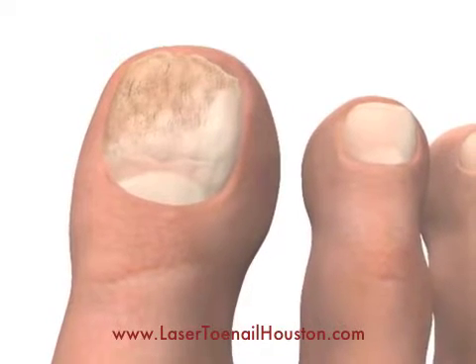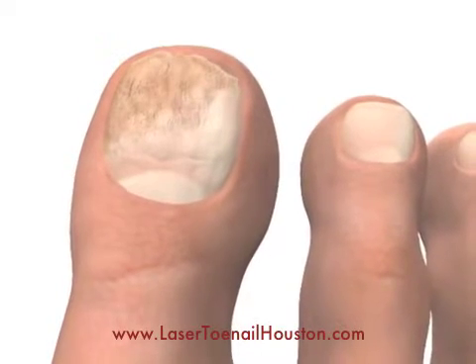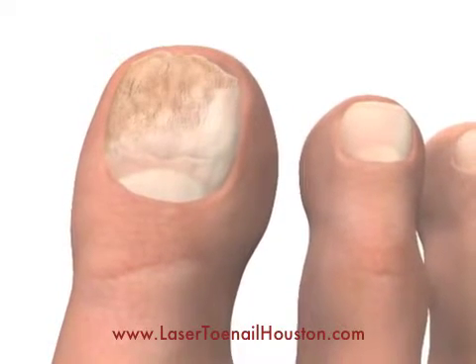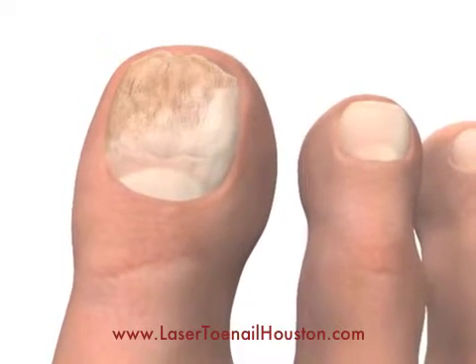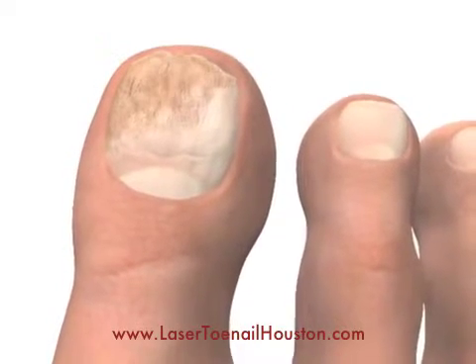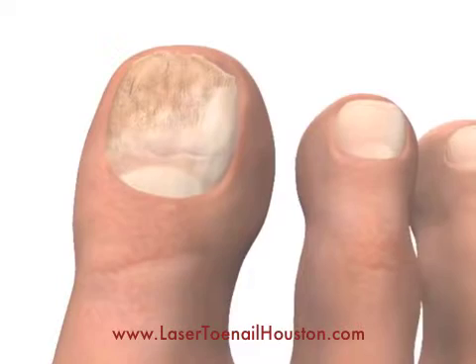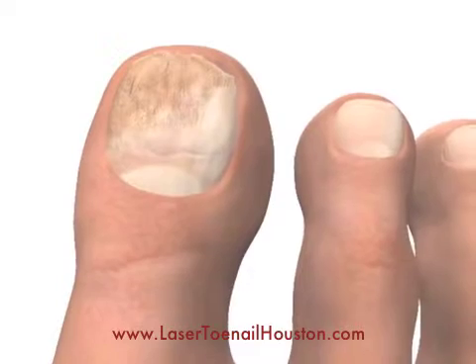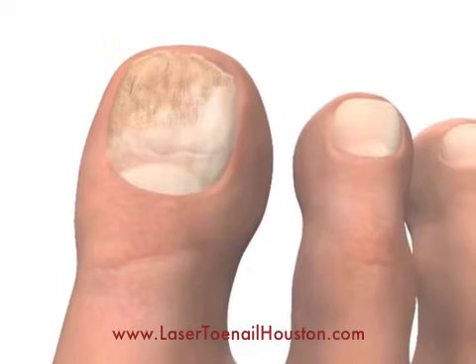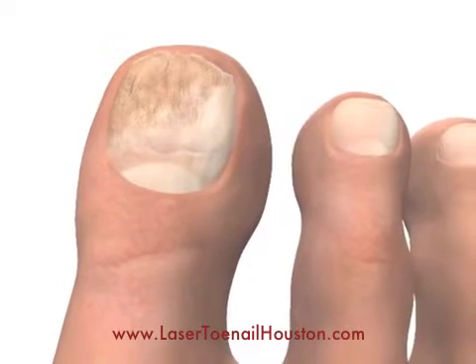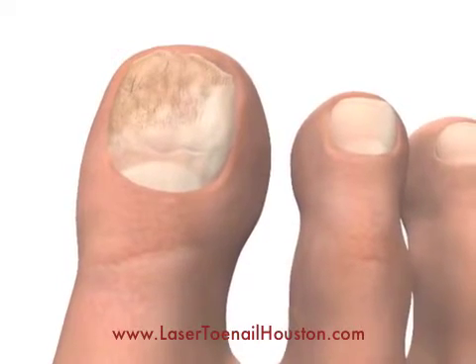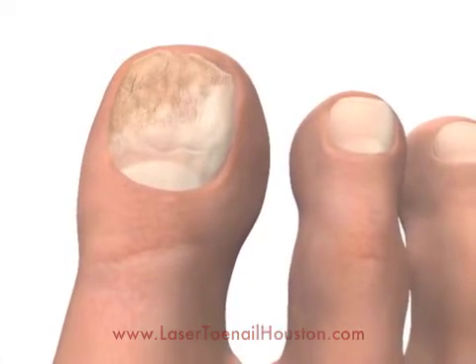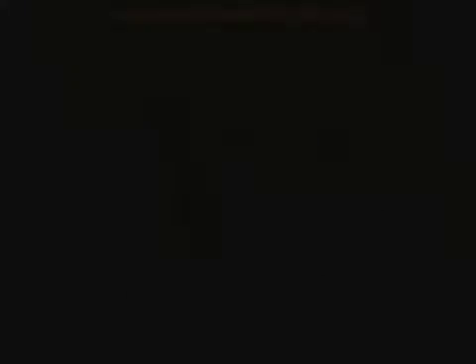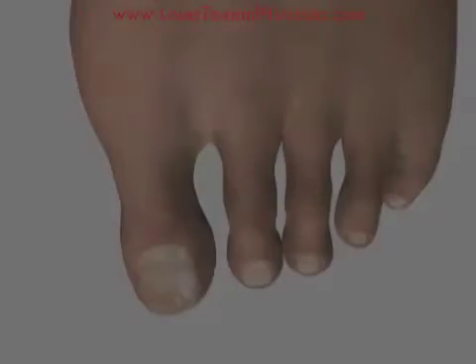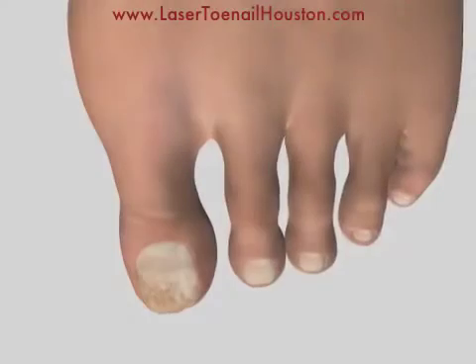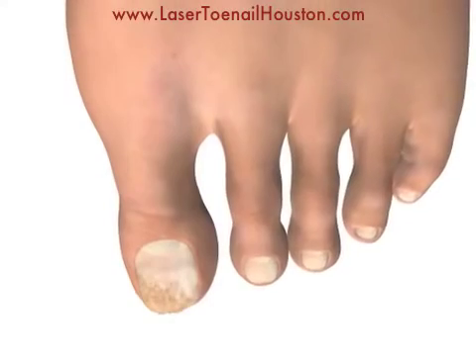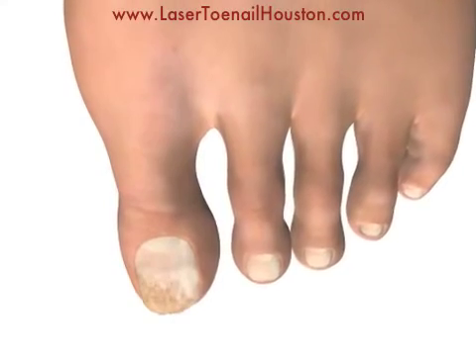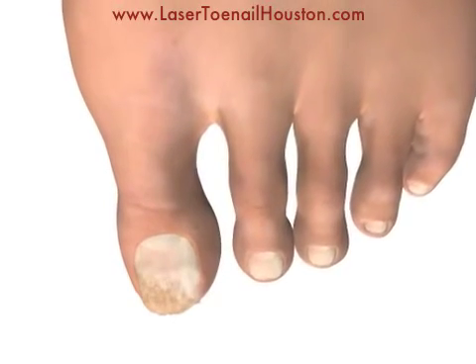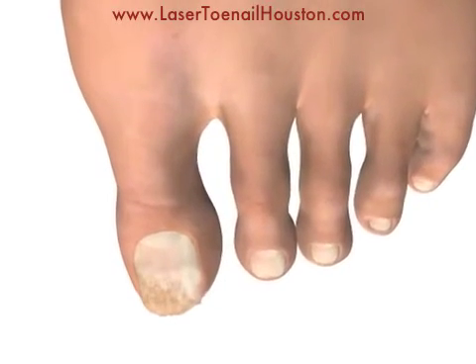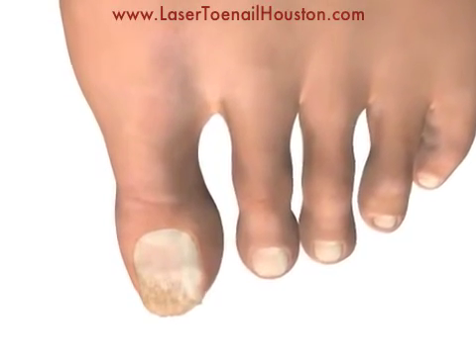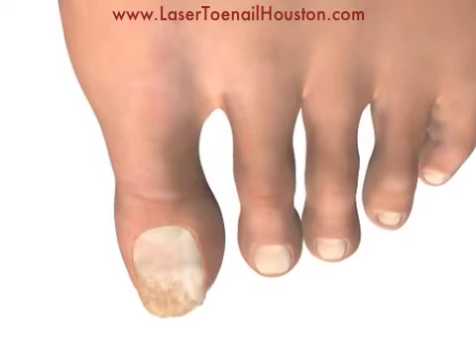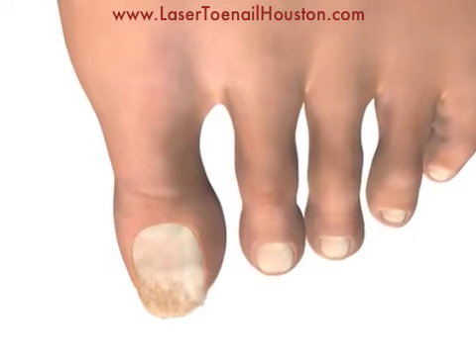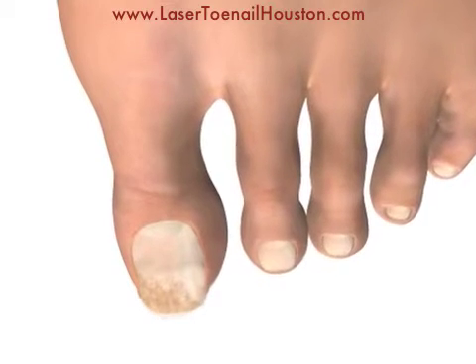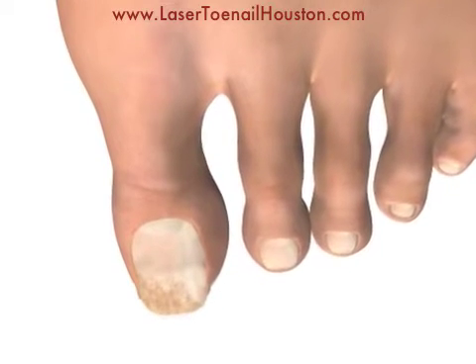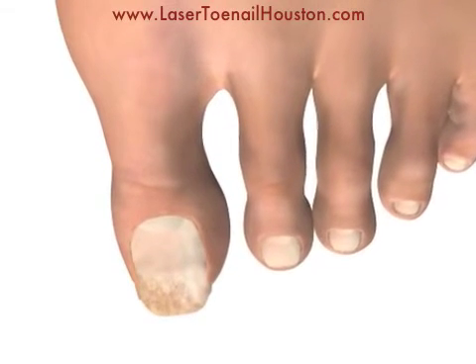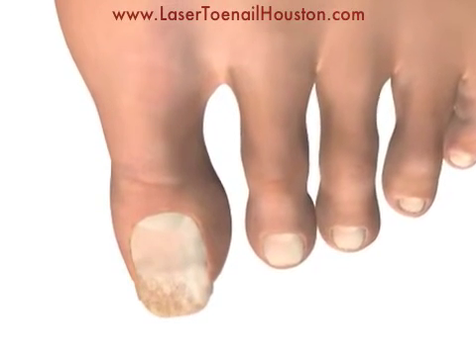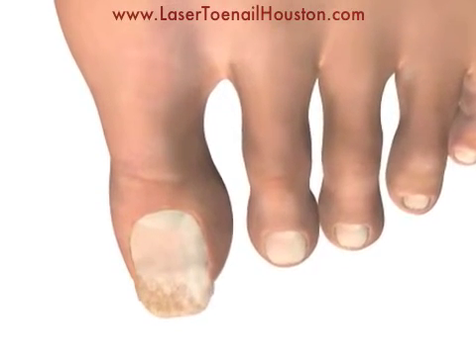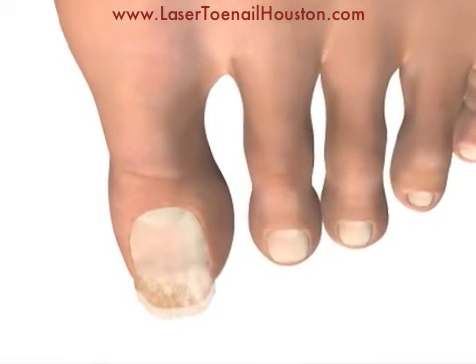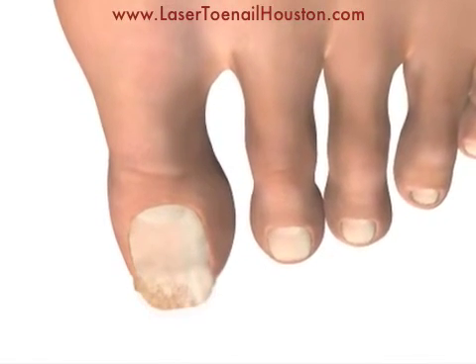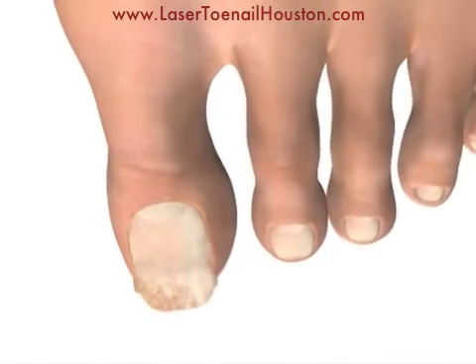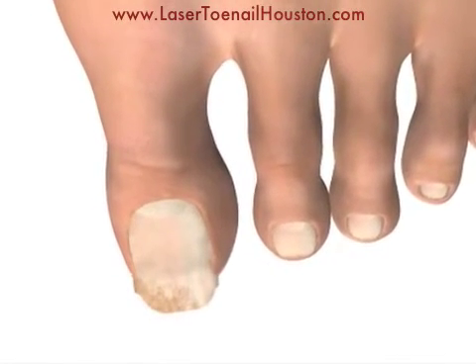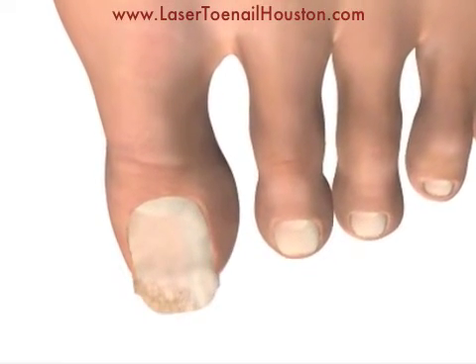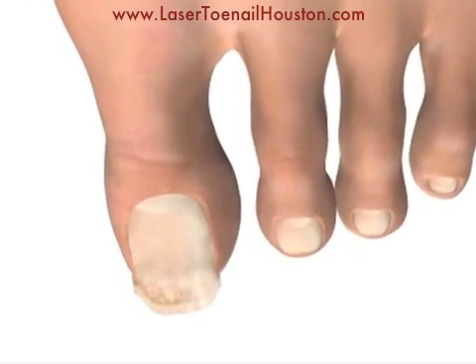The fungus is dead, but you have to wait for the damaged areas of the toenail to grow out. You gradually trim off all of these damaged crumbly areas of the toenail over the next few months. Then you will have clear toenails.